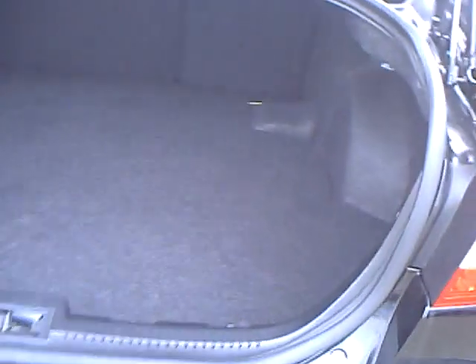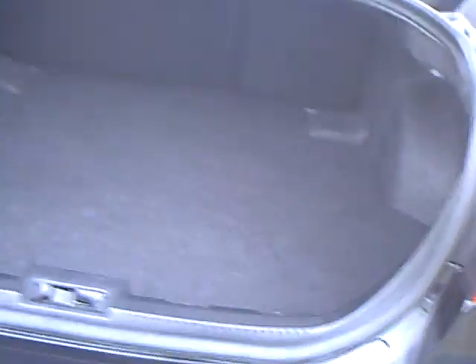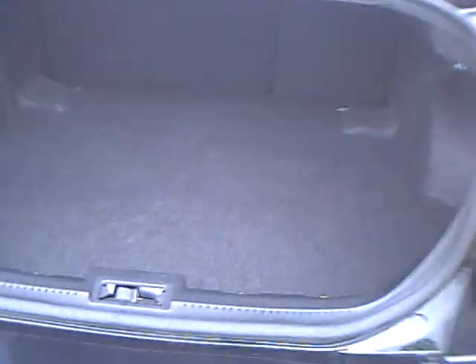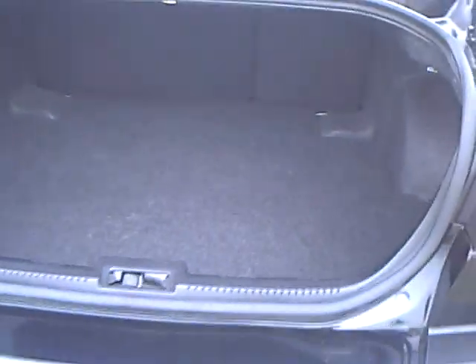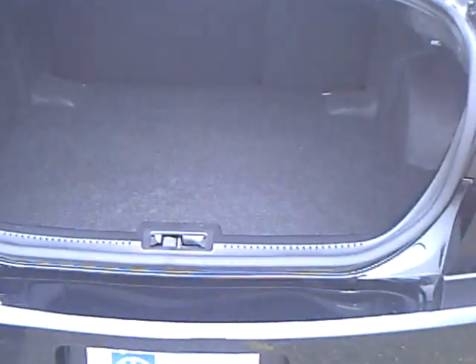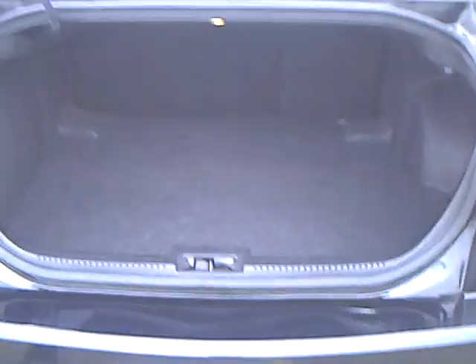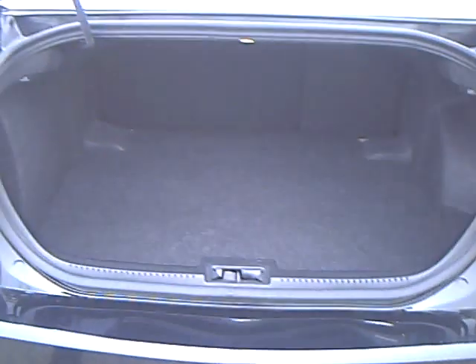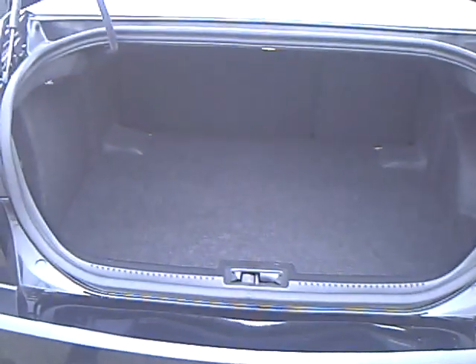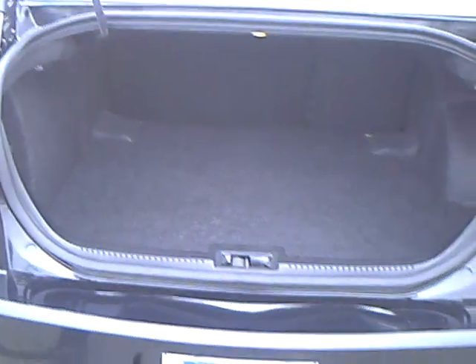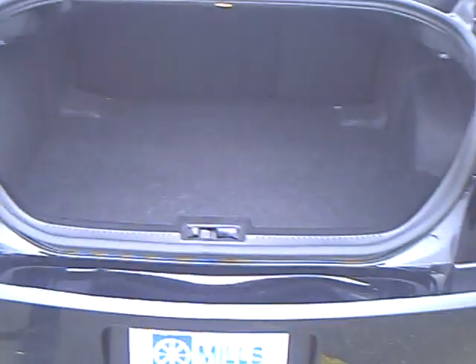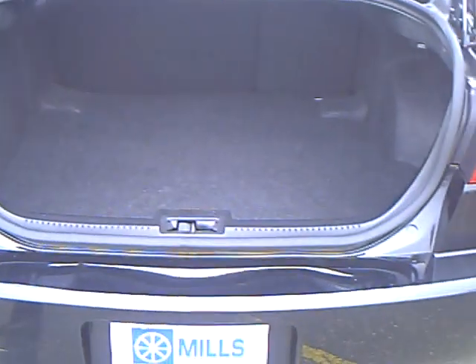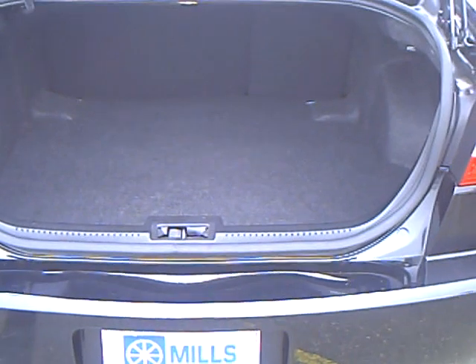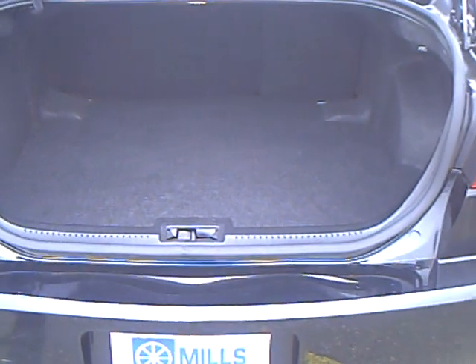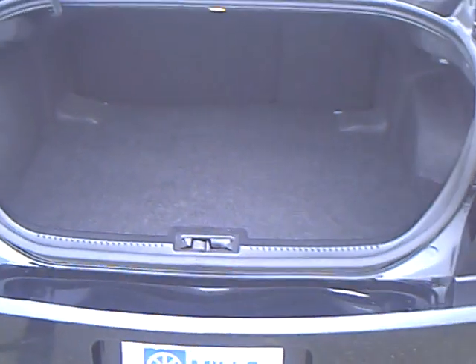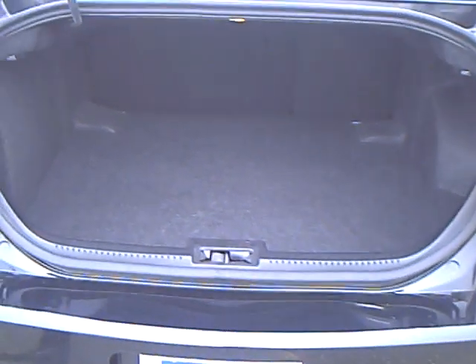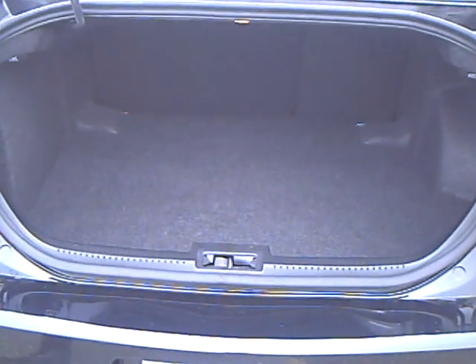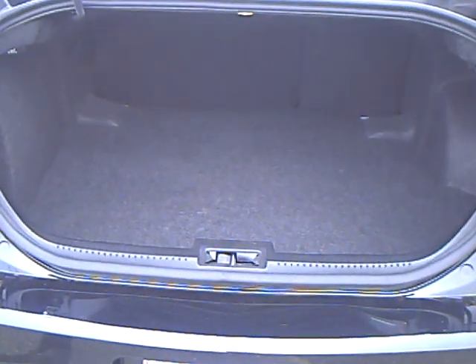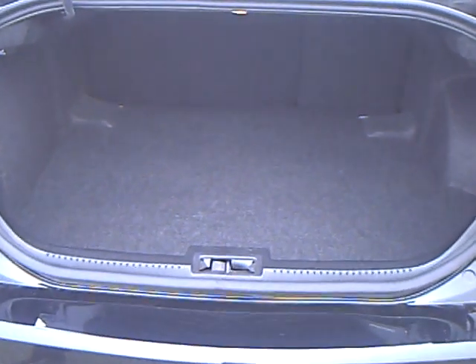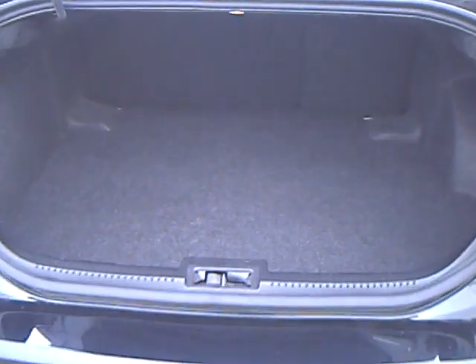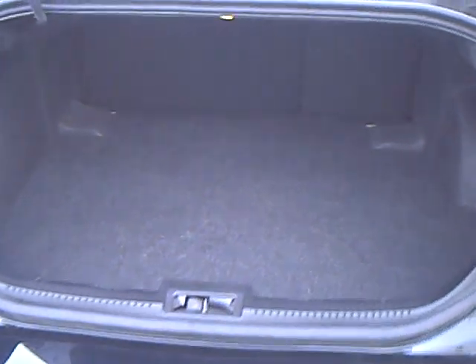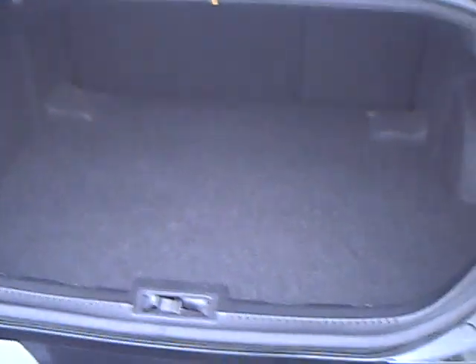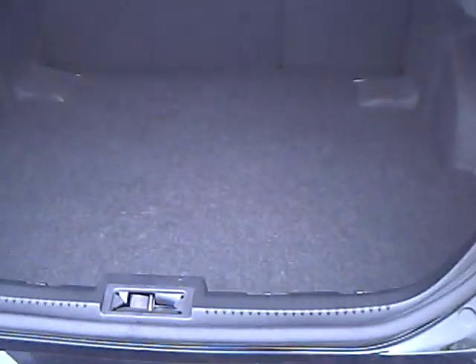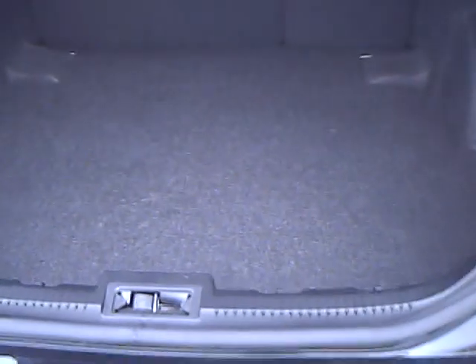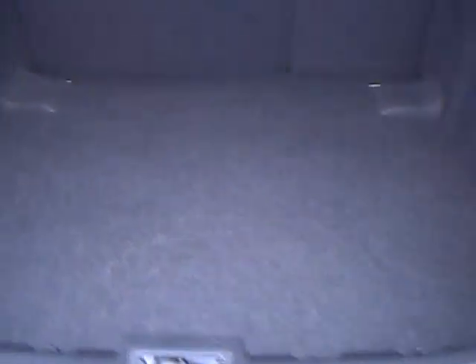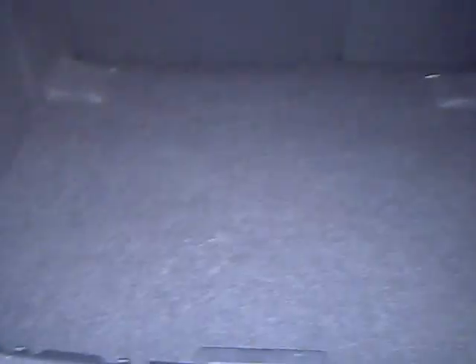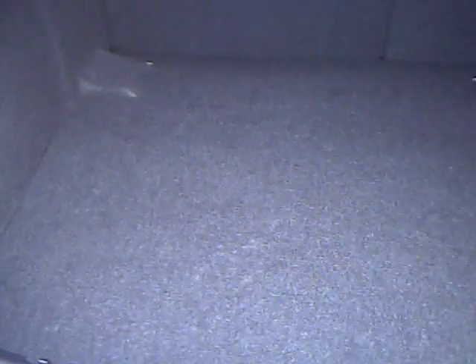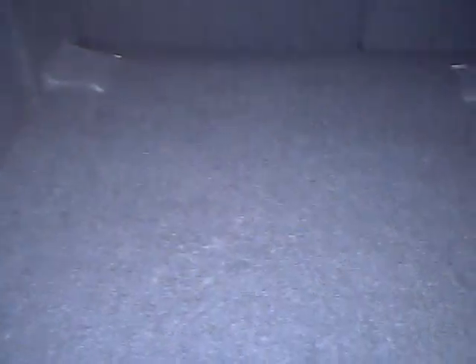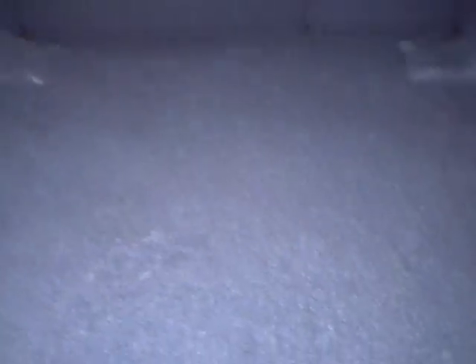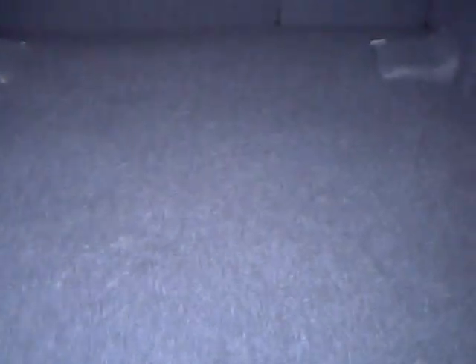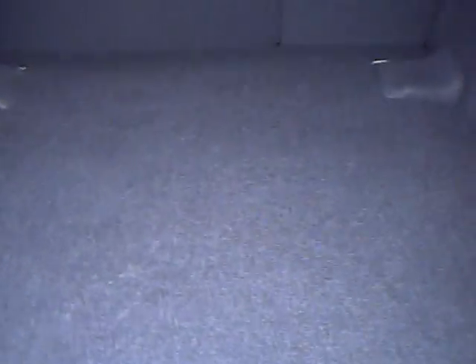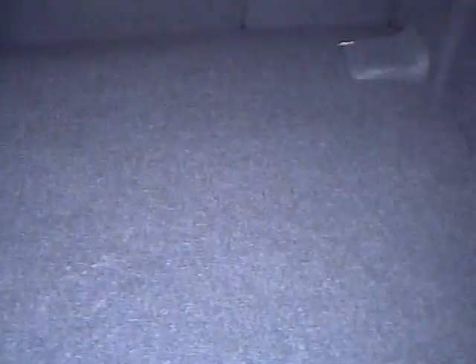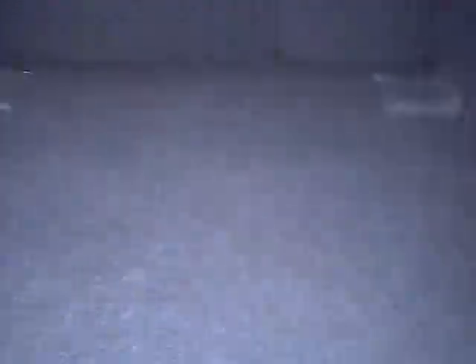It's got a nice size trunk. You can fold the back seats down for longer storage. A lot of room for your luggage here.